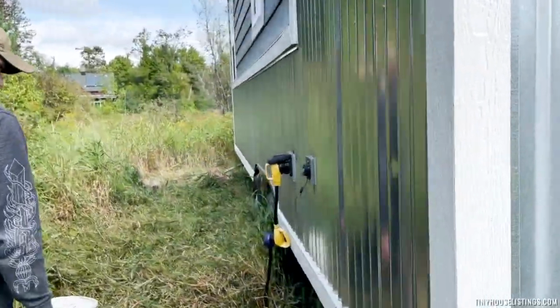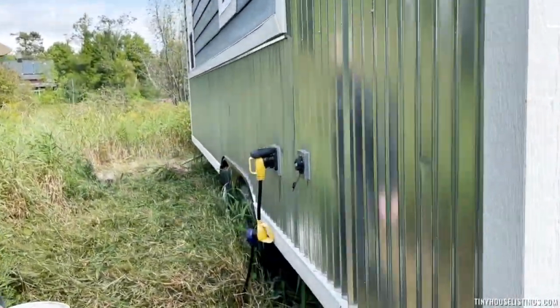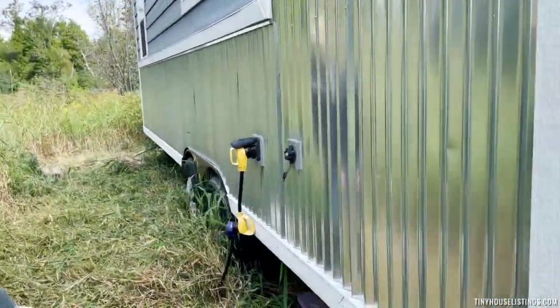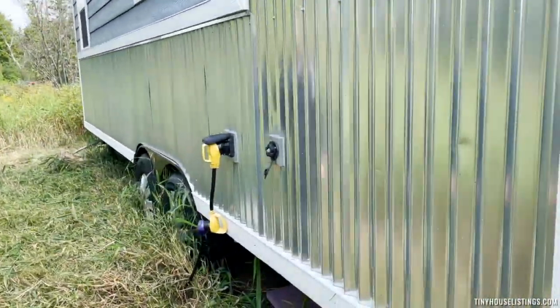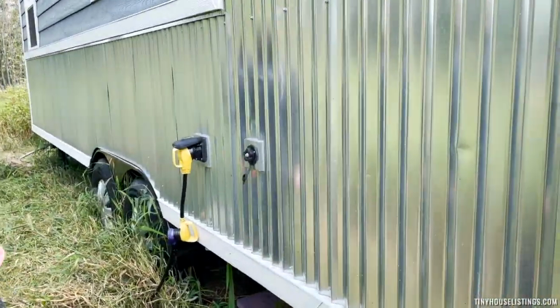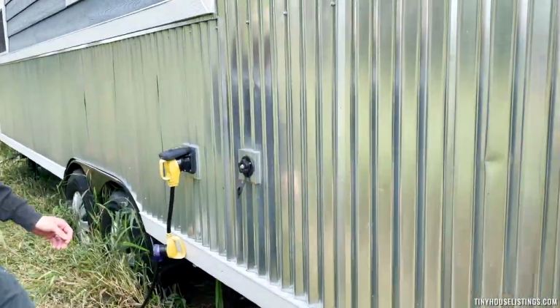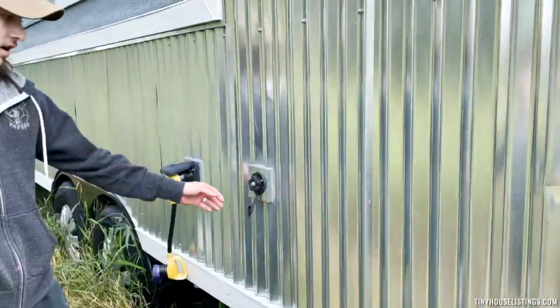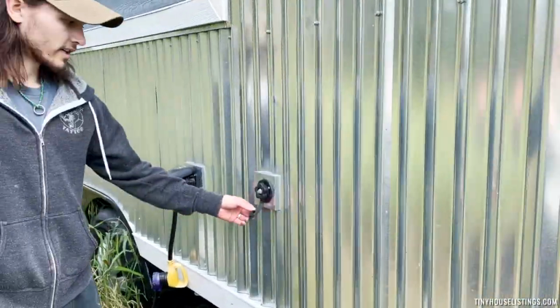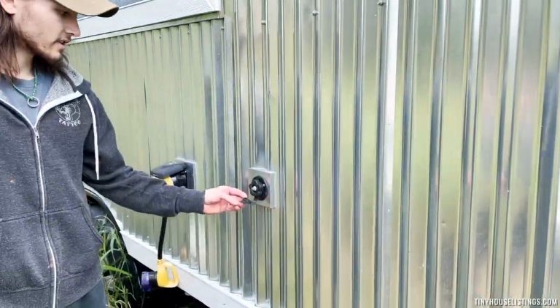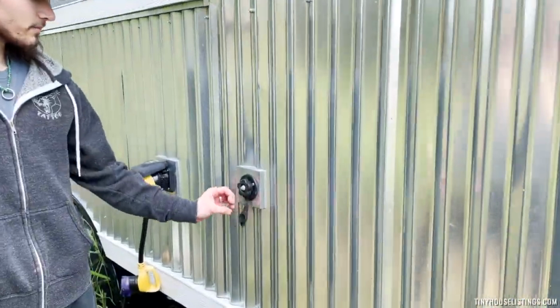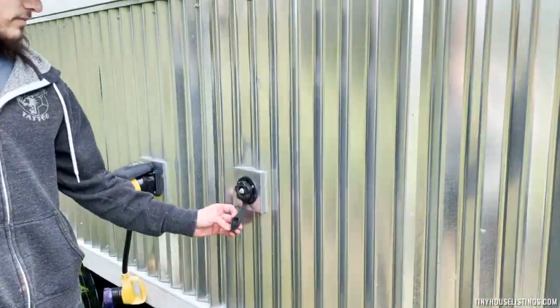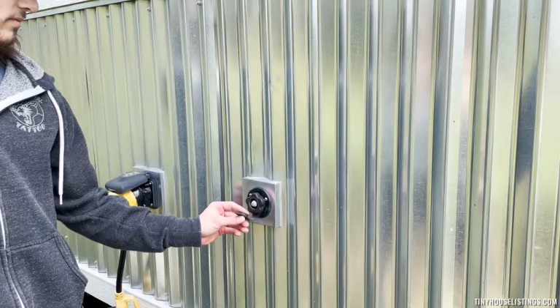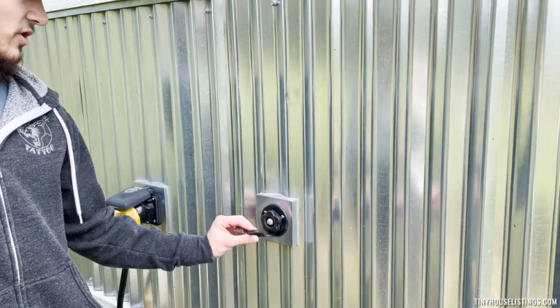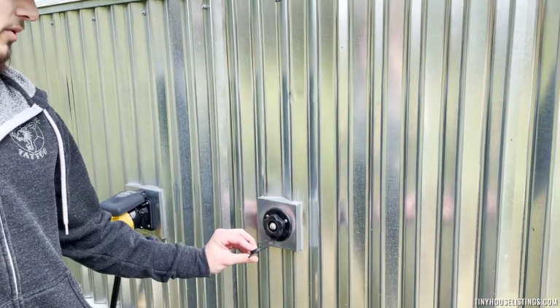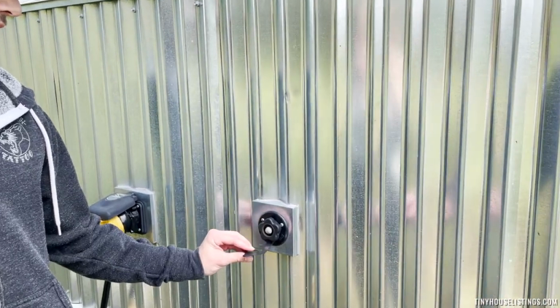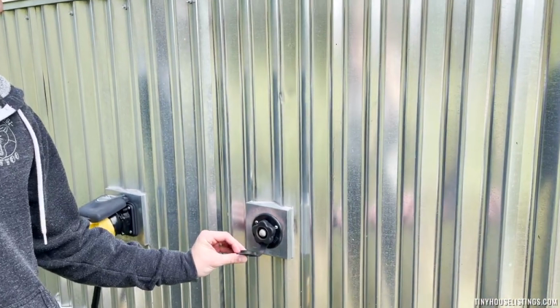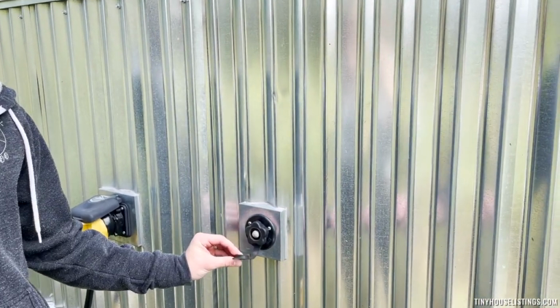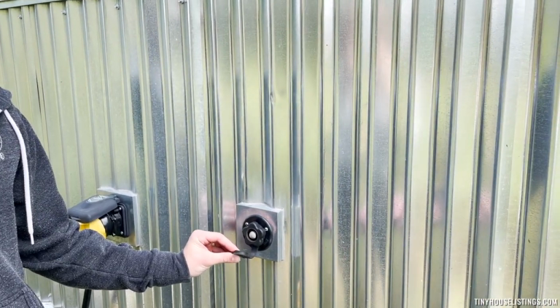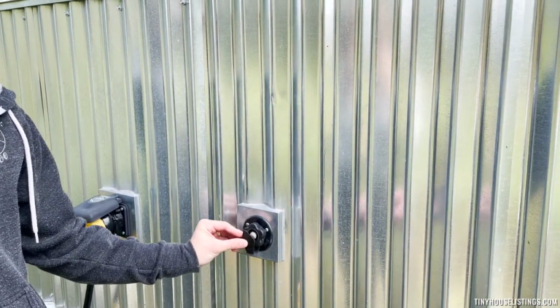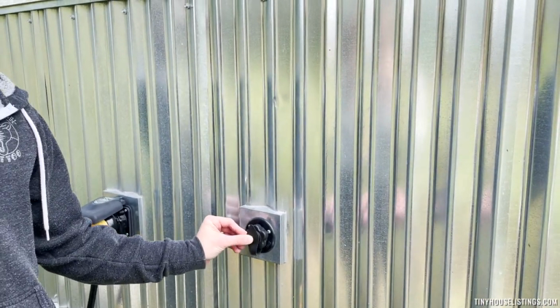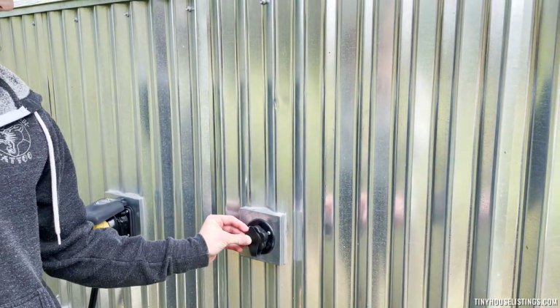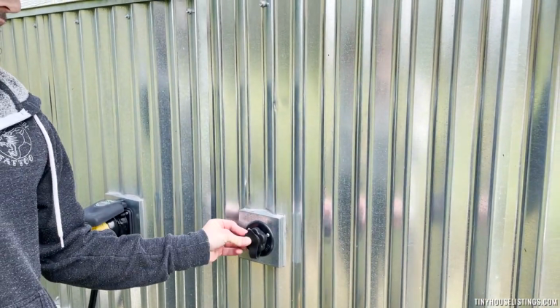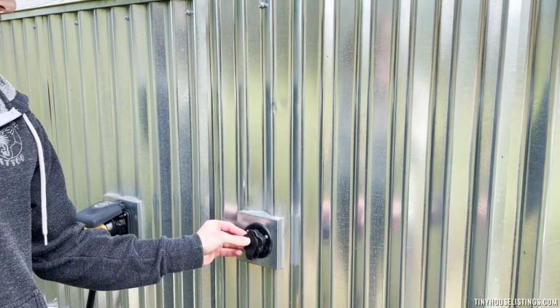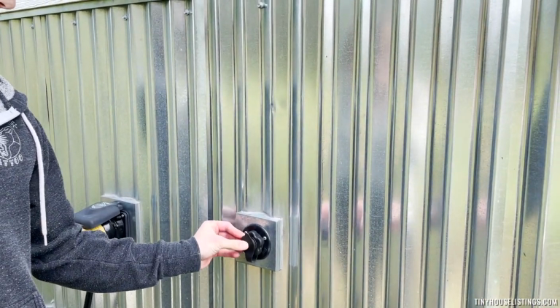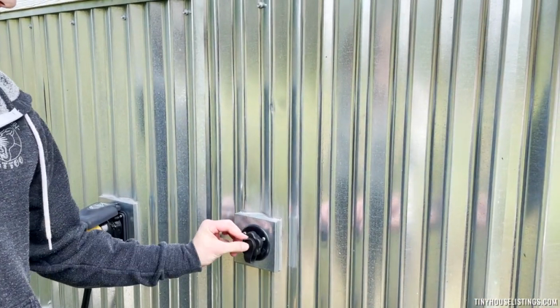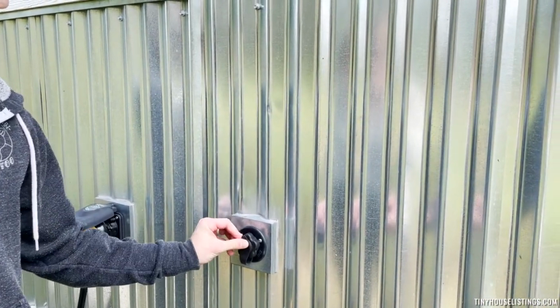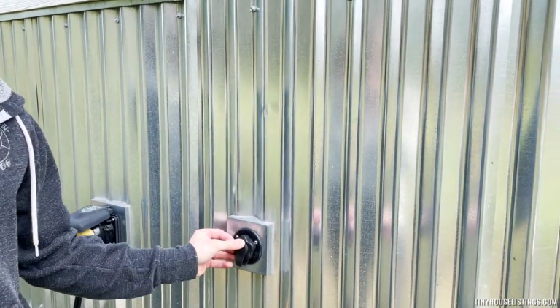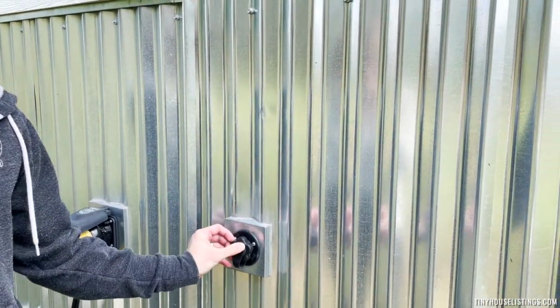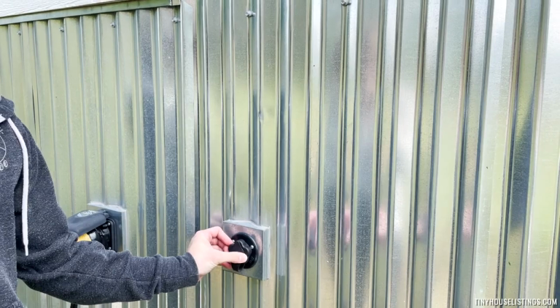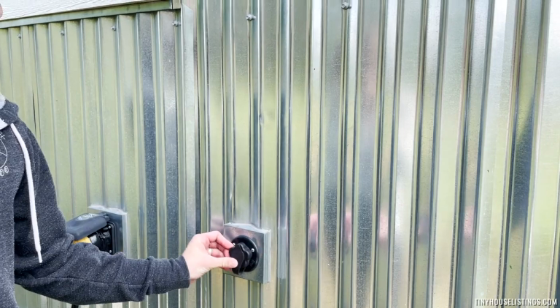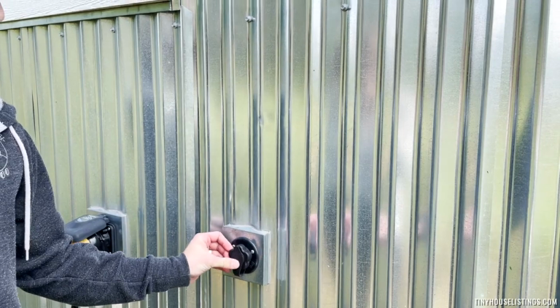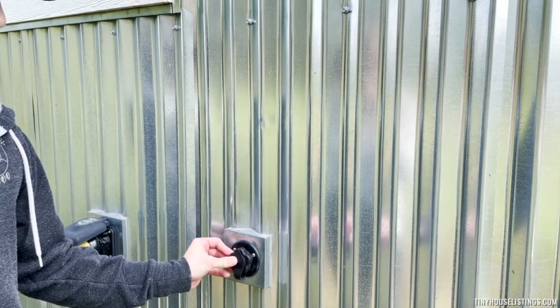On the back side here, we have our water inlet. This will be where you hook up your direct water line. There's a water pump inside as well as a 30-gallon potable tank.